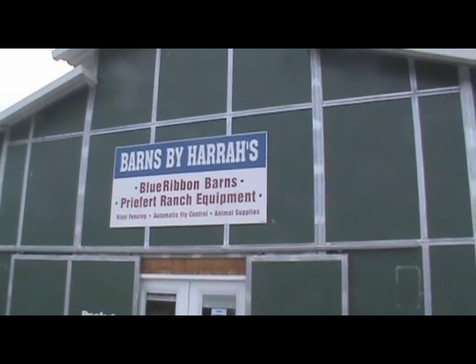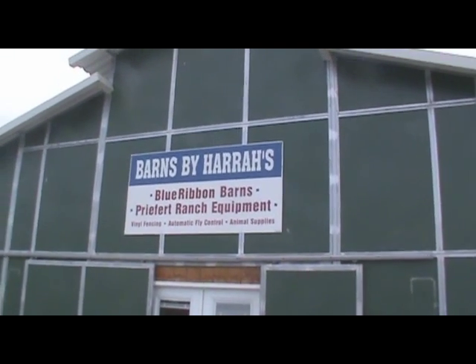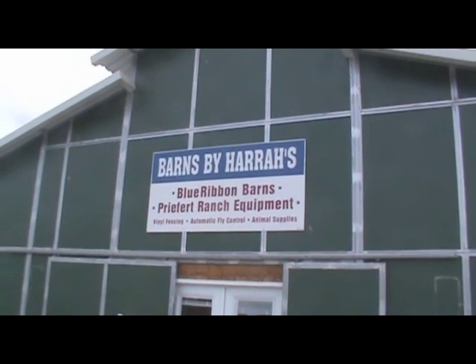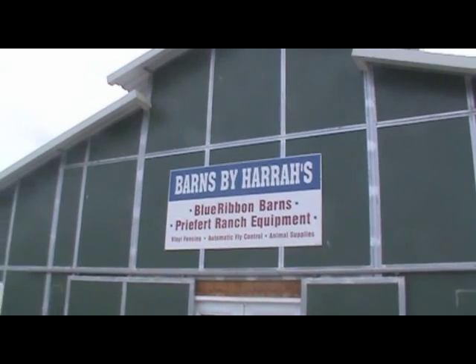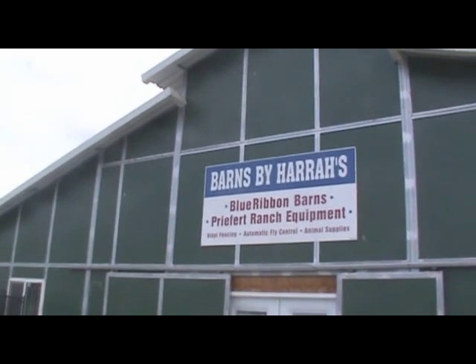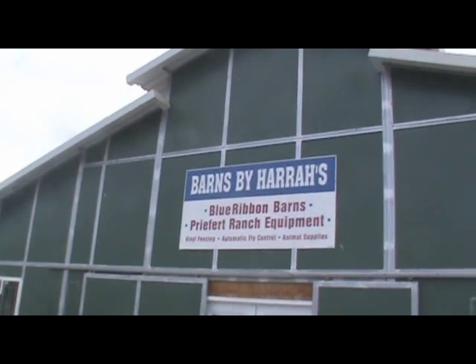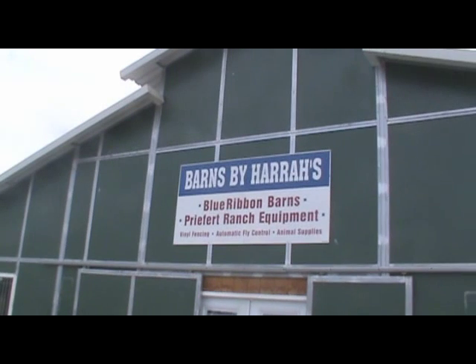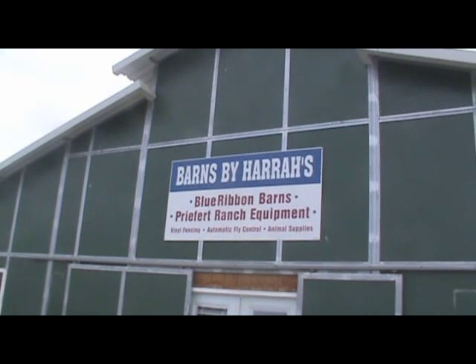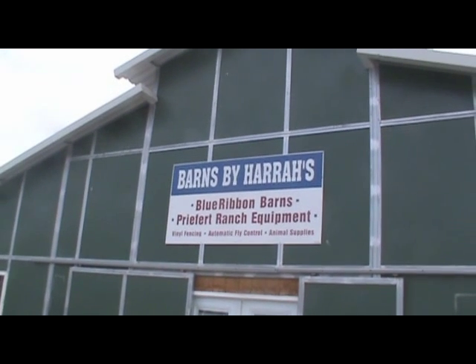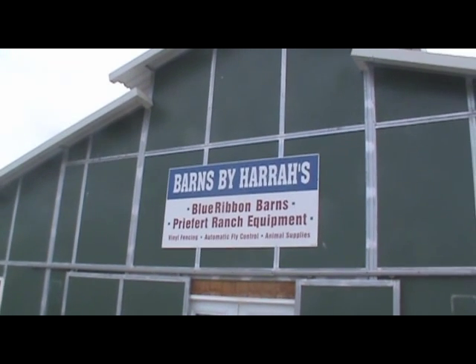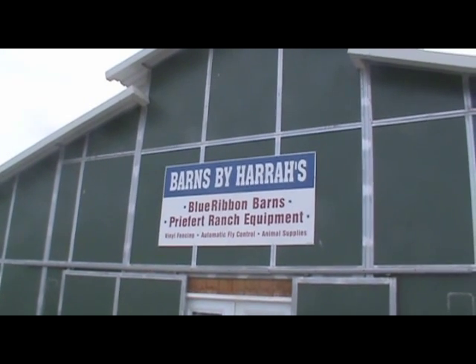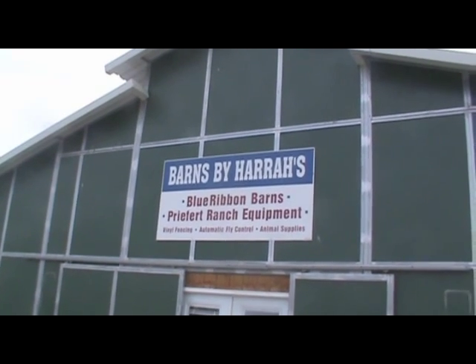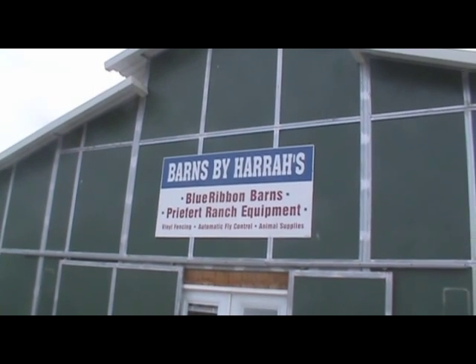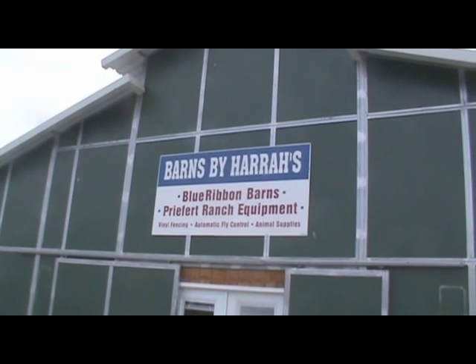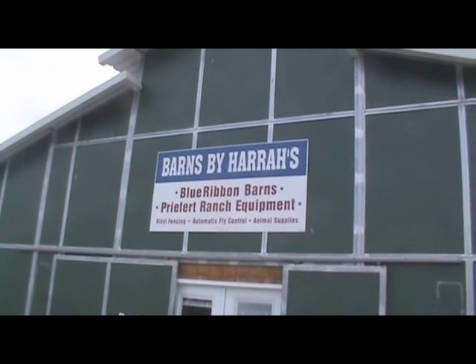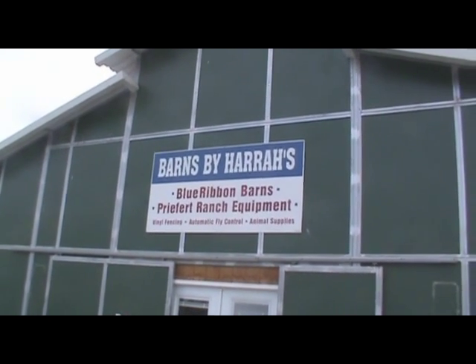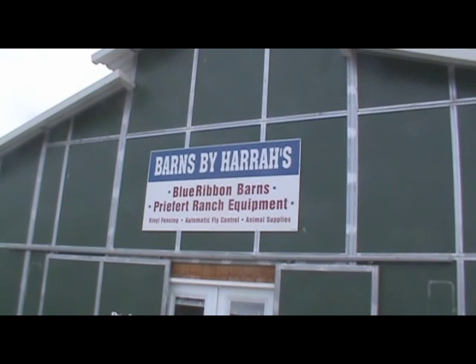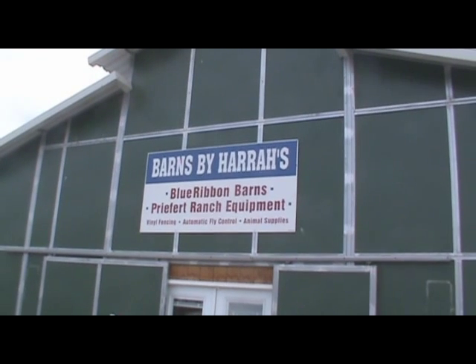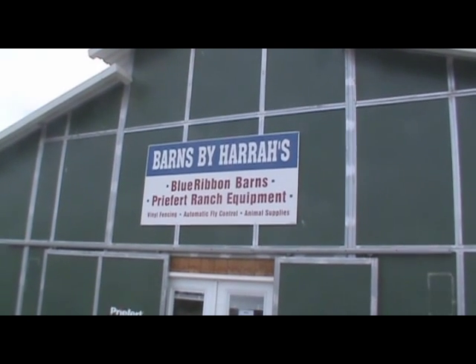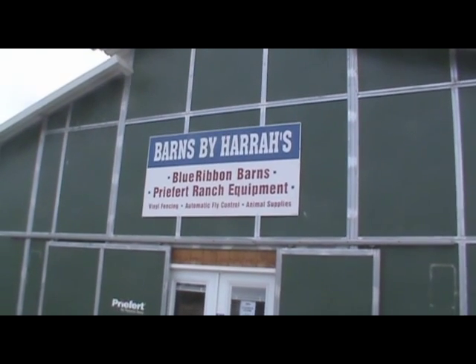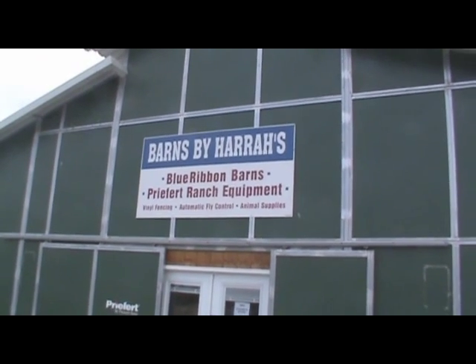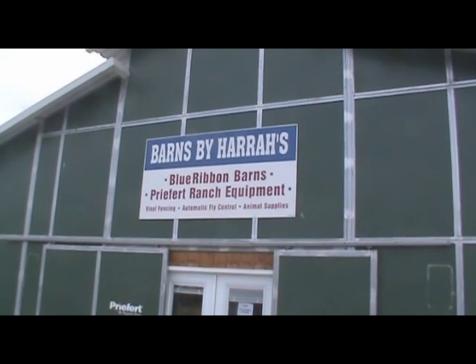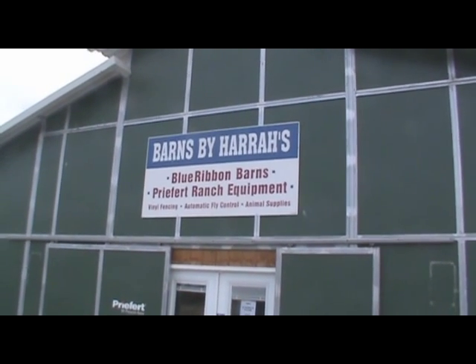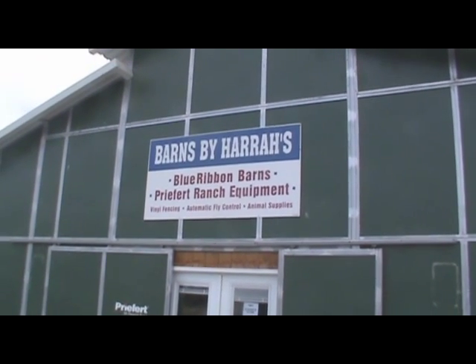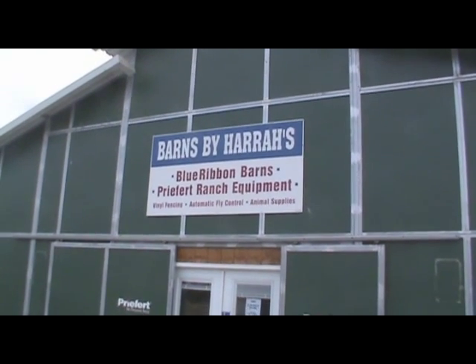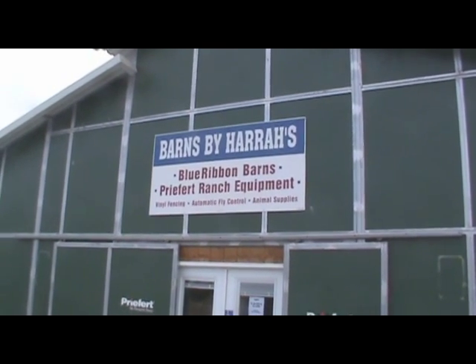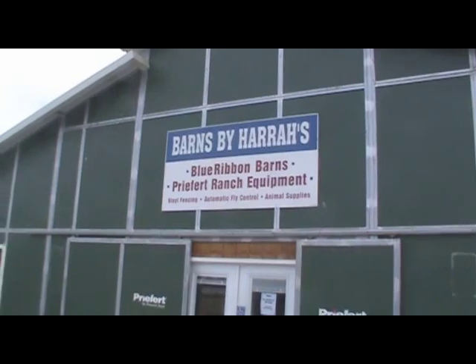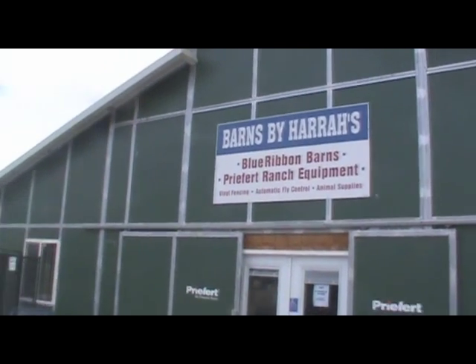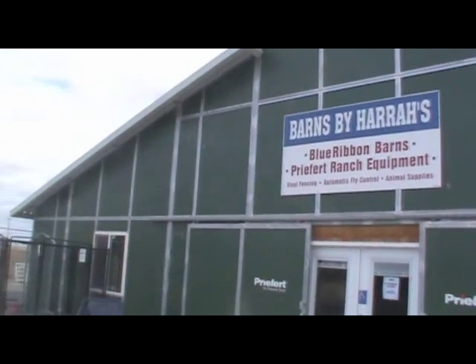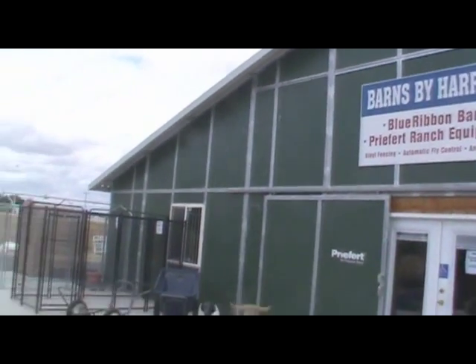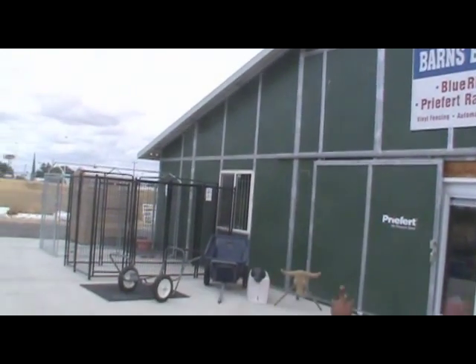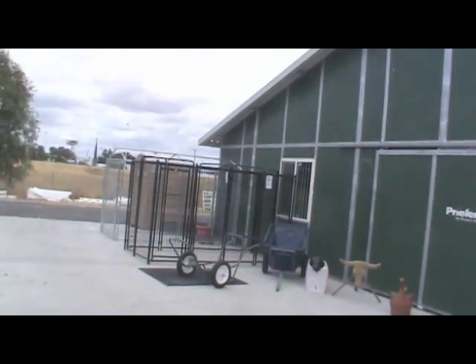Dave and Laritha Harrah and Michelle Harrah have been here at Barnes by Harrah's for 12-13 years representing the finest in pre-engineered barns and buildings, but the reason I stopped by today is there's a new addition to the company, and I'm going to pan across part of the lot here.